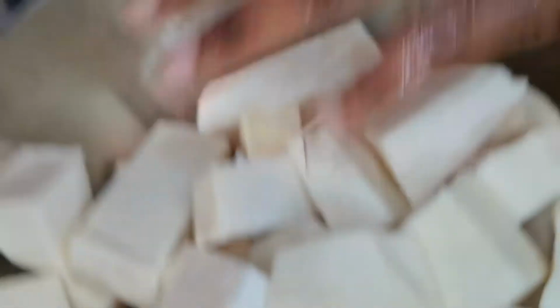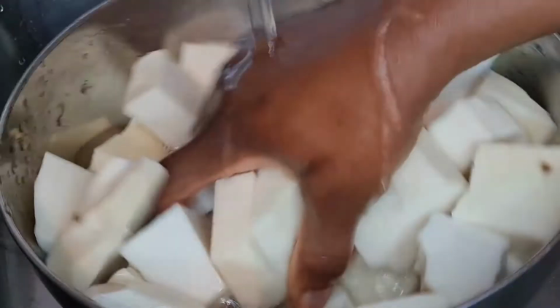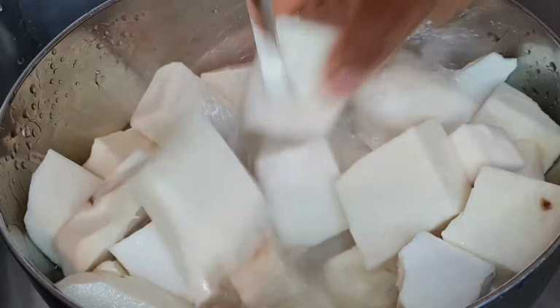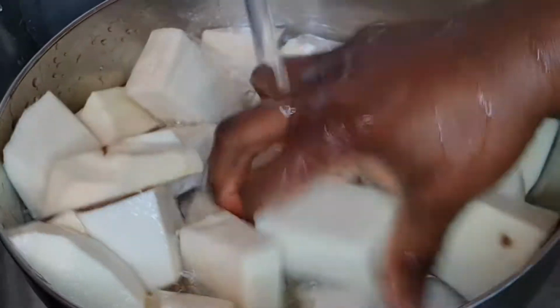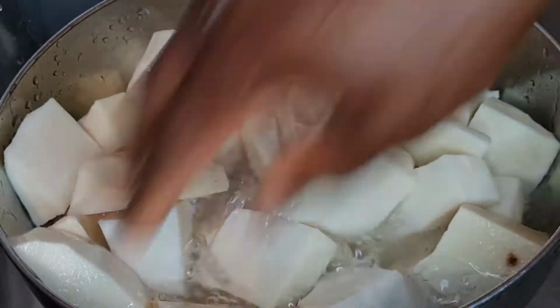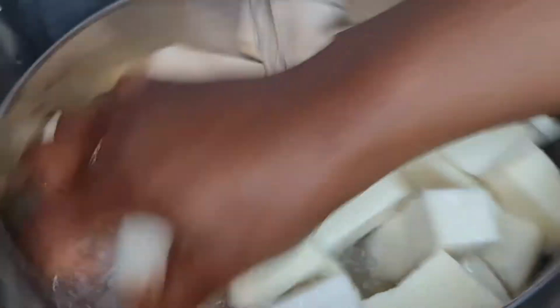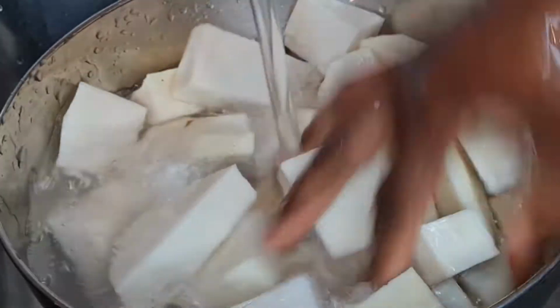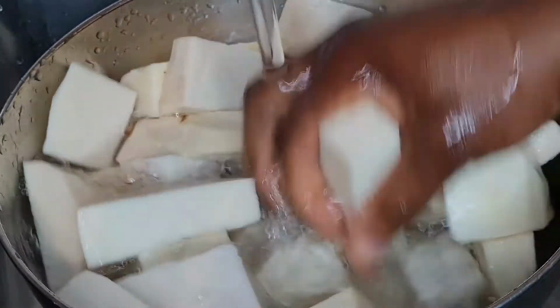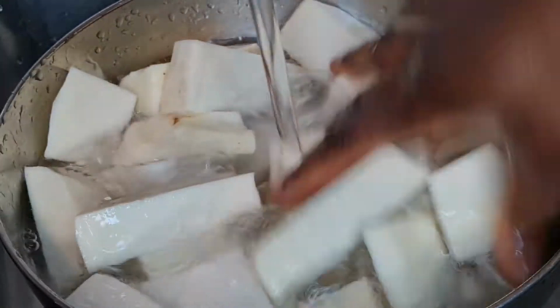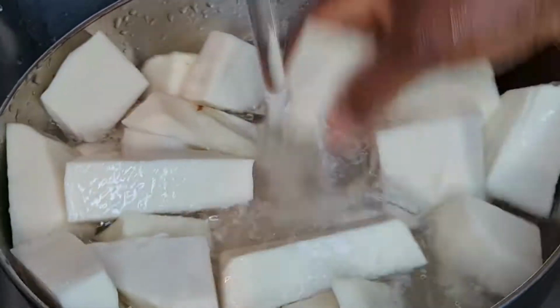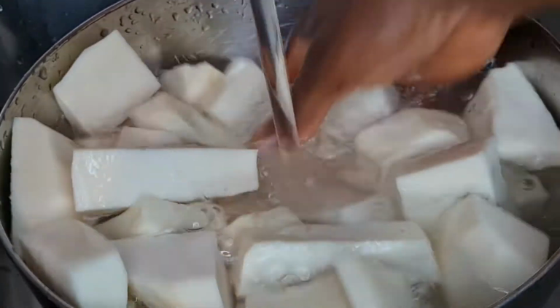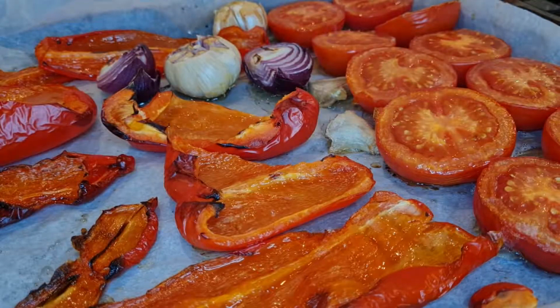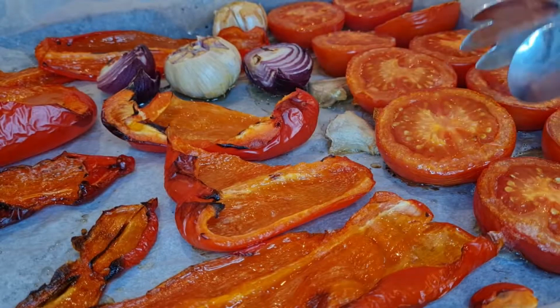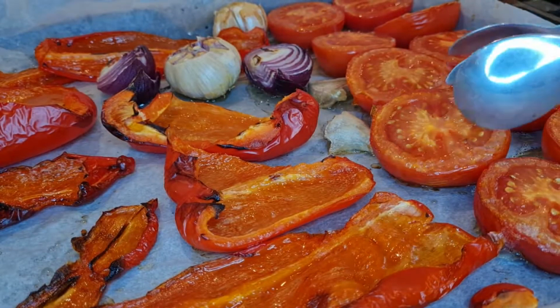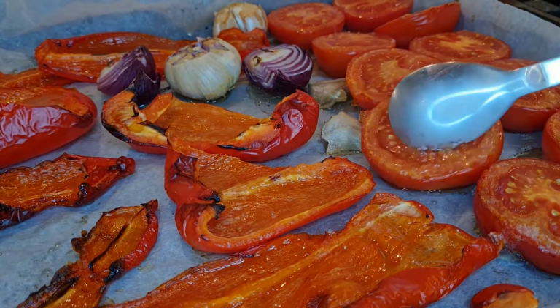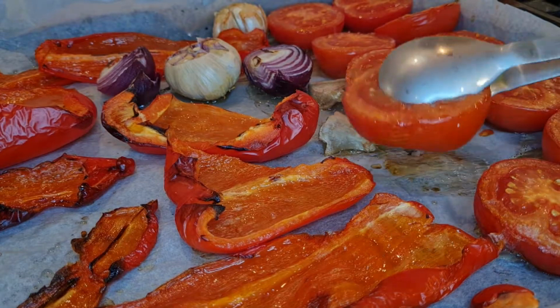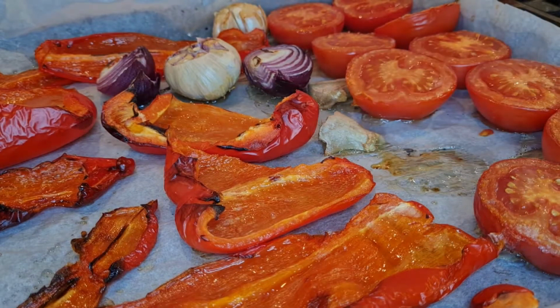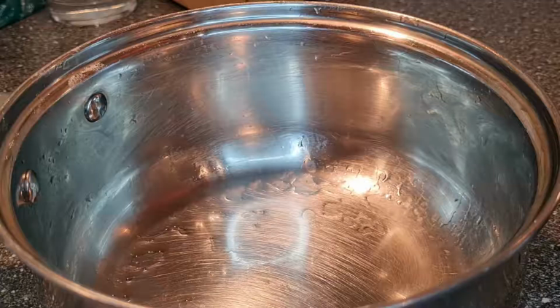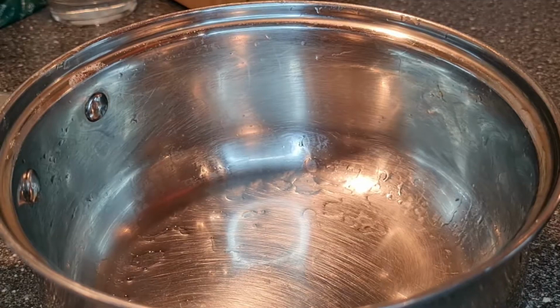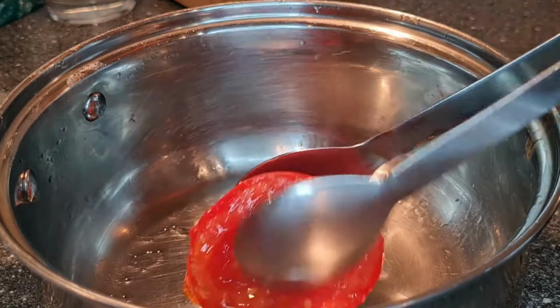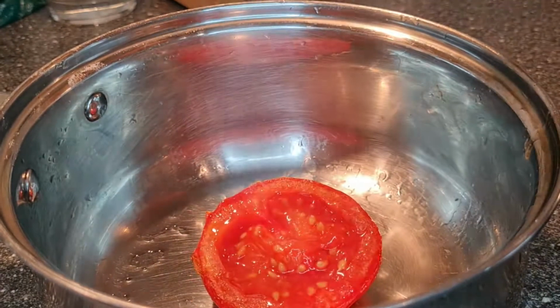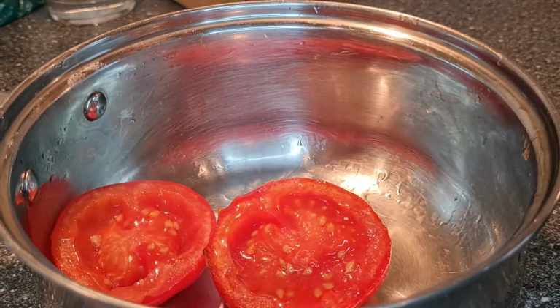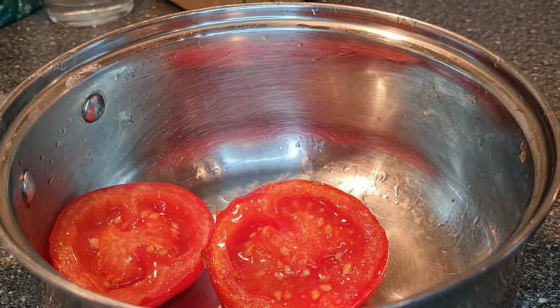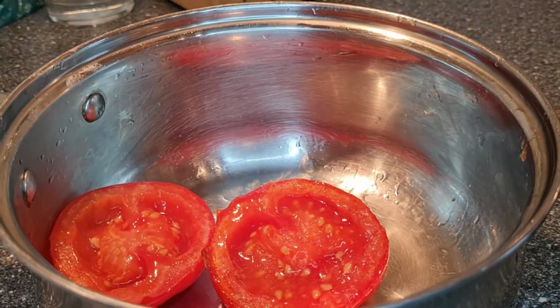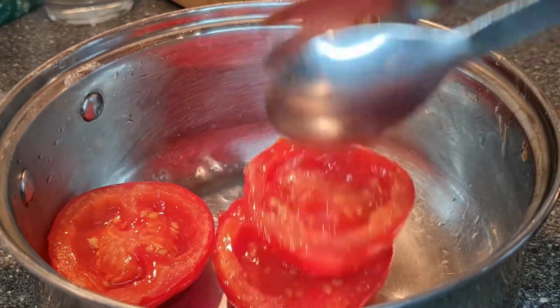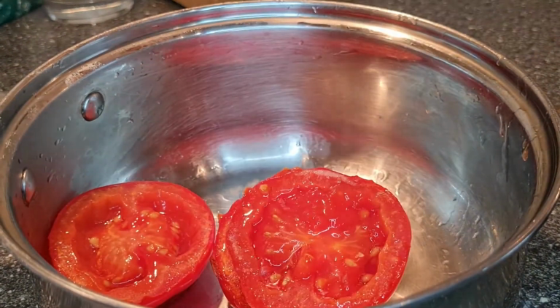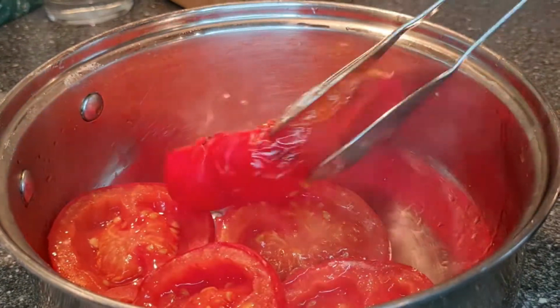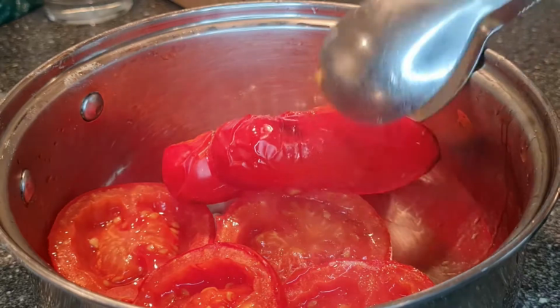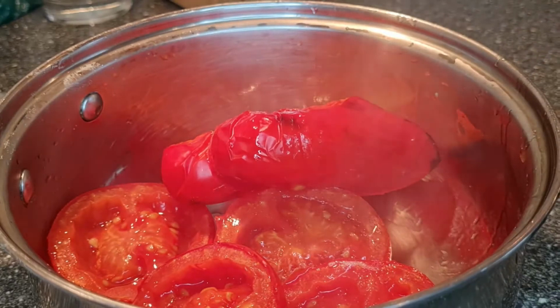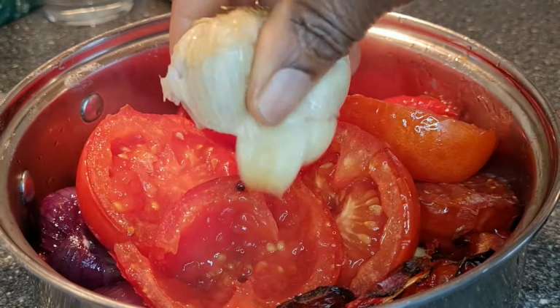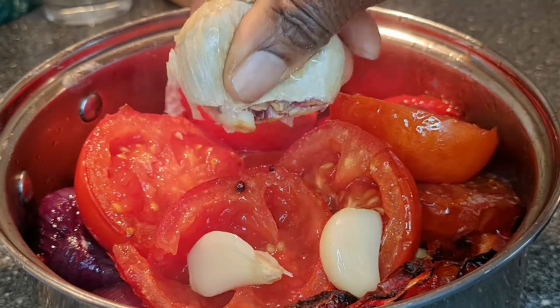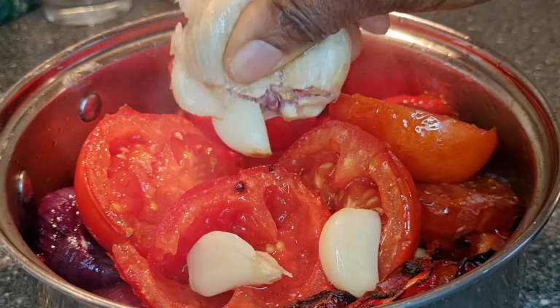I wash all the cubed yam very well — first time, because the yam is covered with a lot of sand. I remove the water, then wash a second and third time. After washing I place it aside.